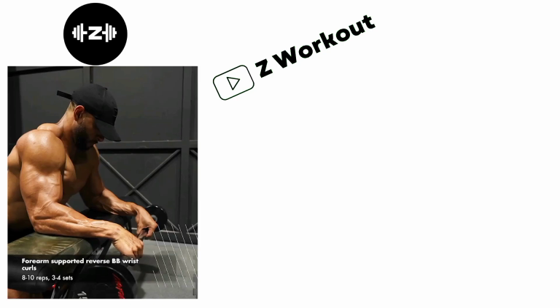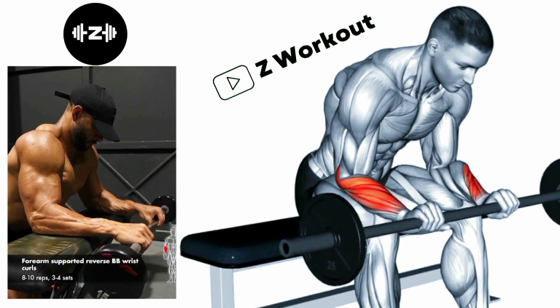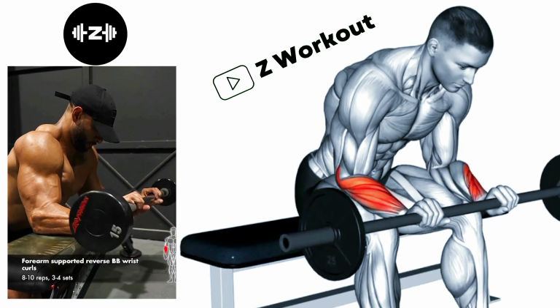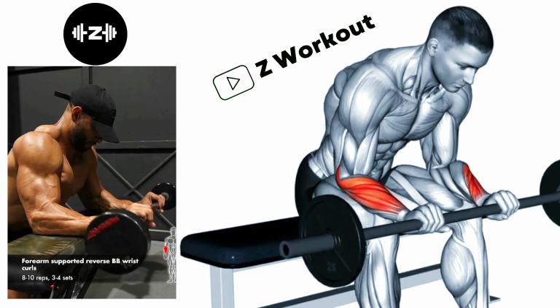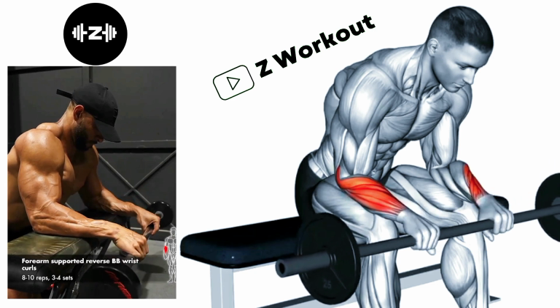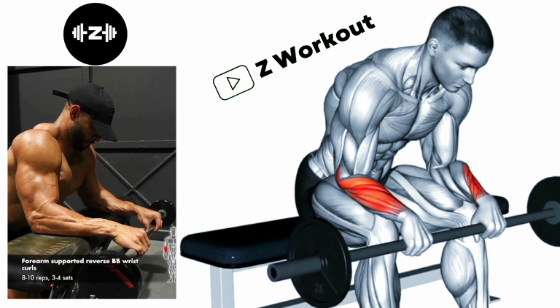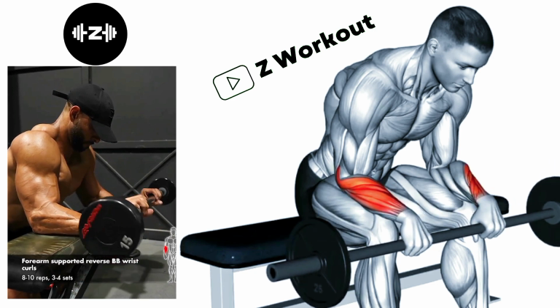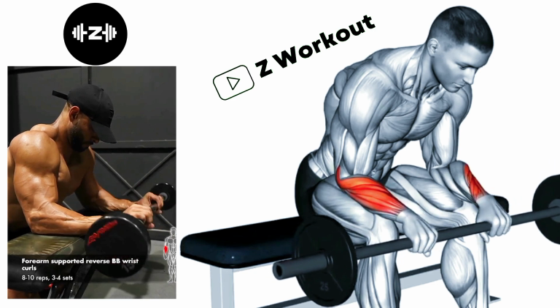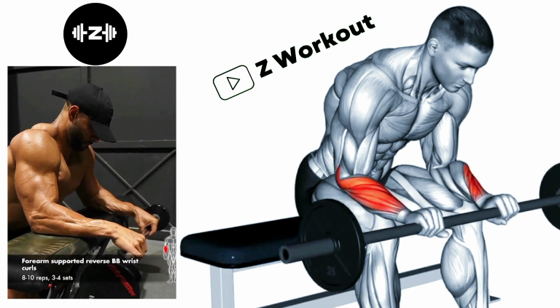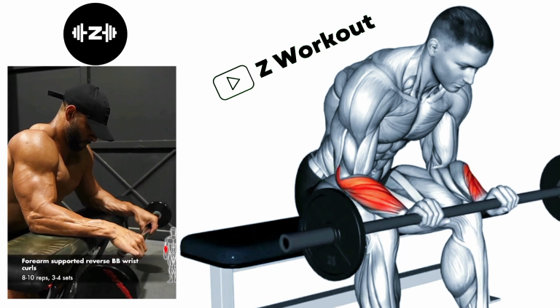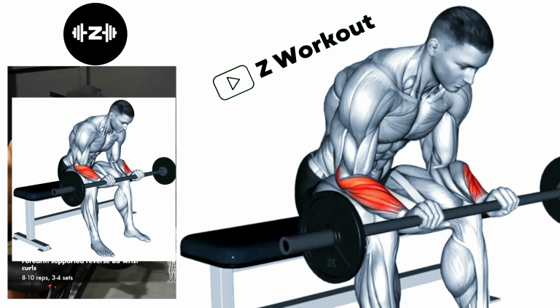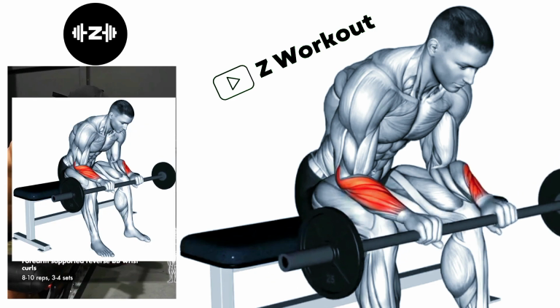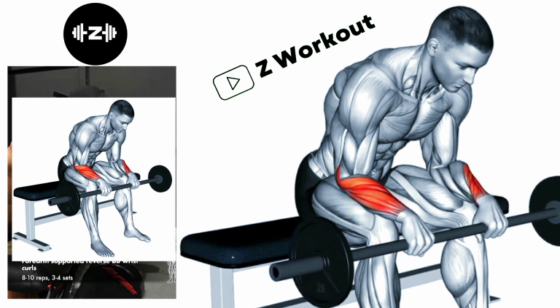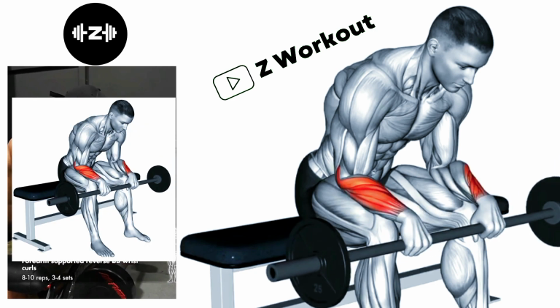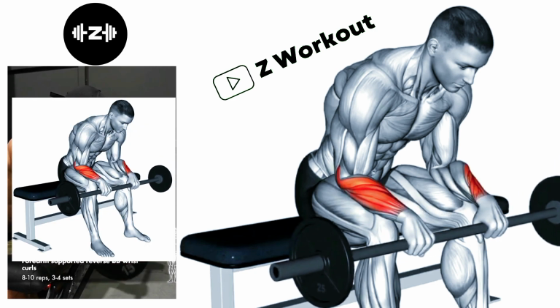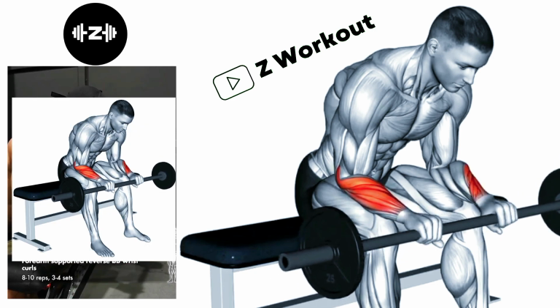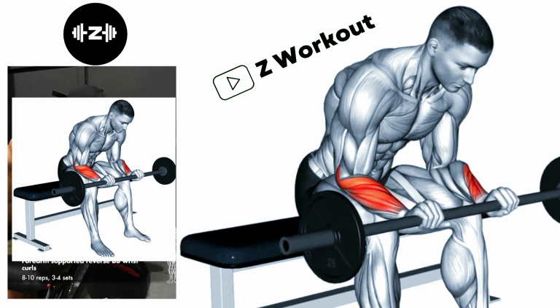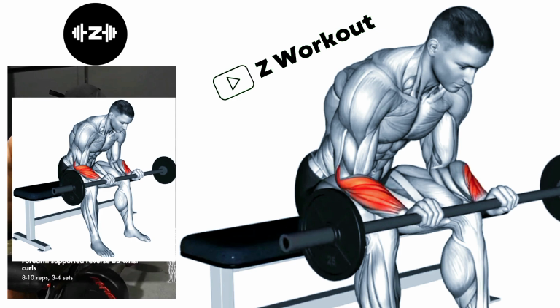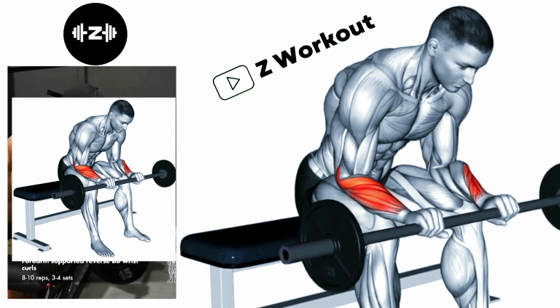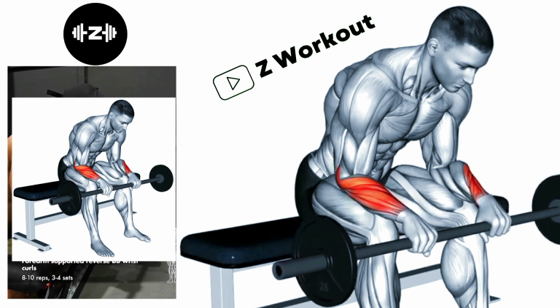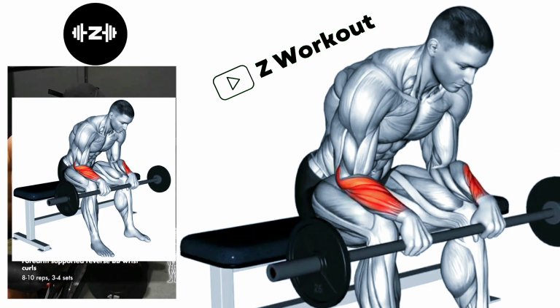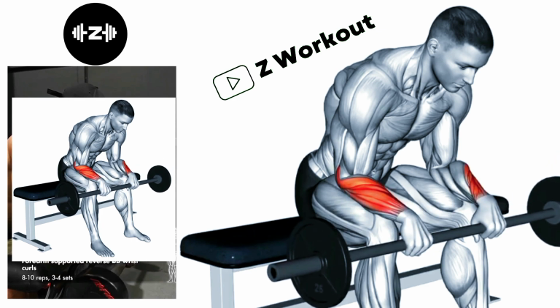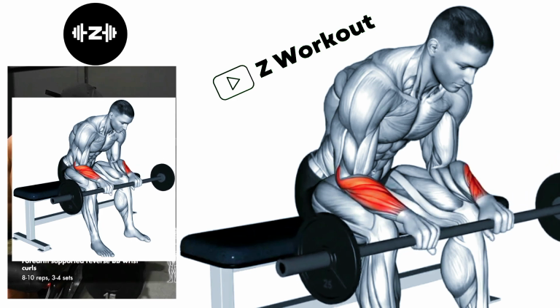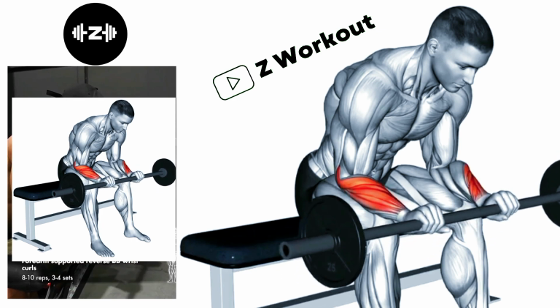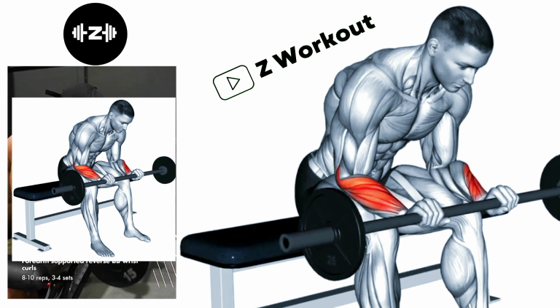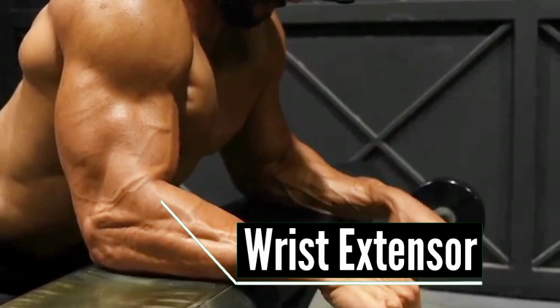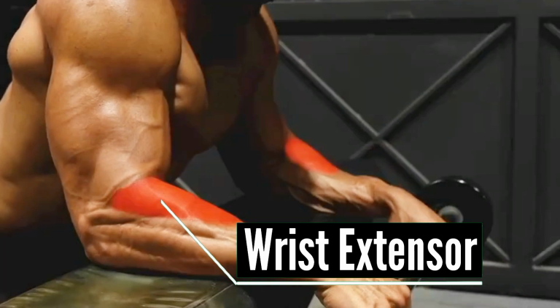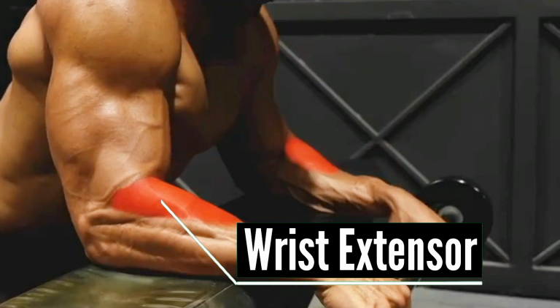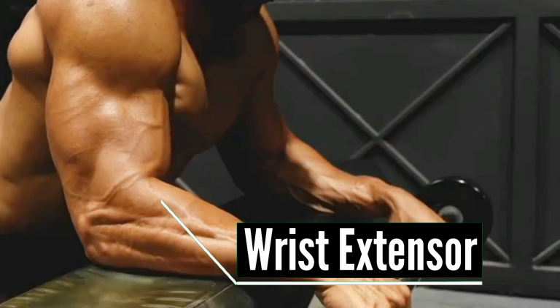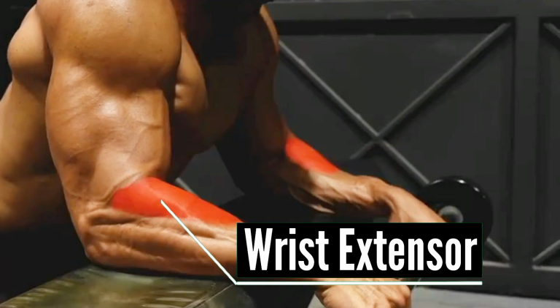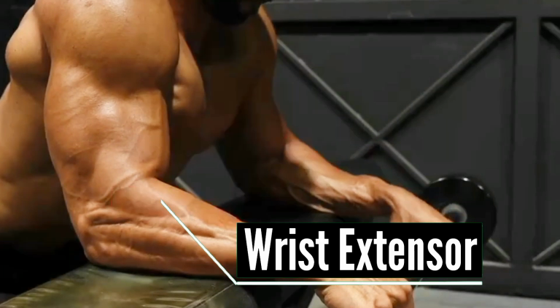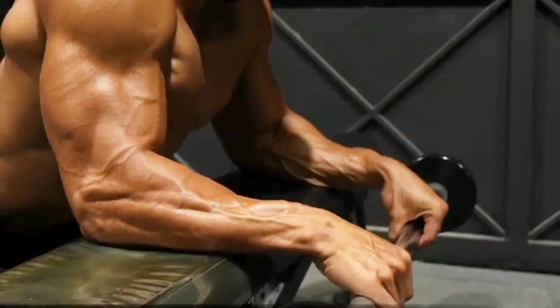Seated Barbell Wrist Extensor Curls: Curl the barbell upward as far as you can while keeping your forearm stationary. Slowly lower the barbell back down by flexing your wrist.